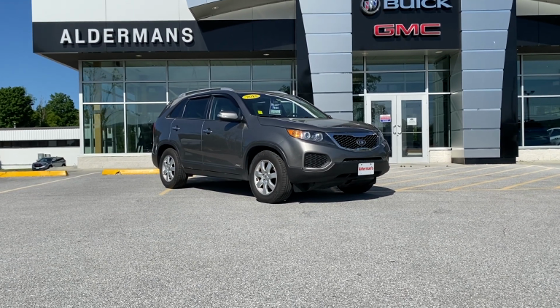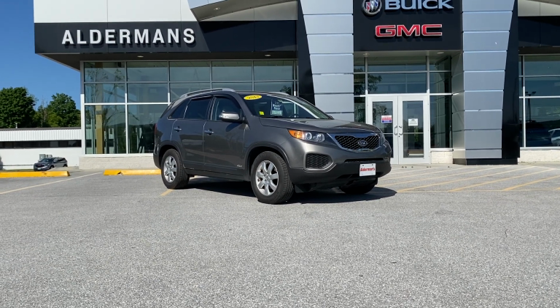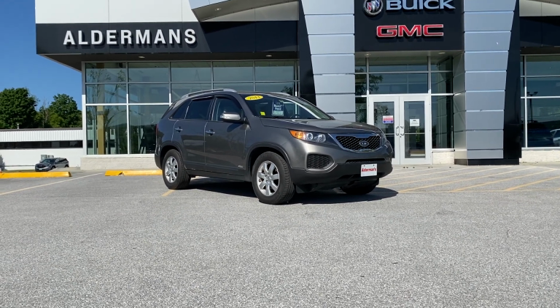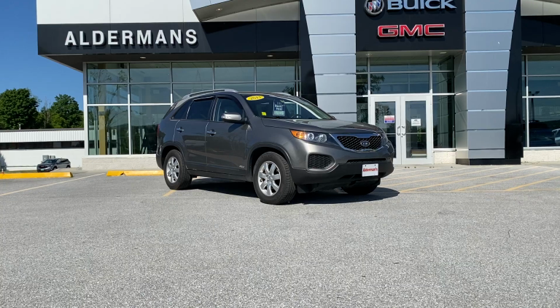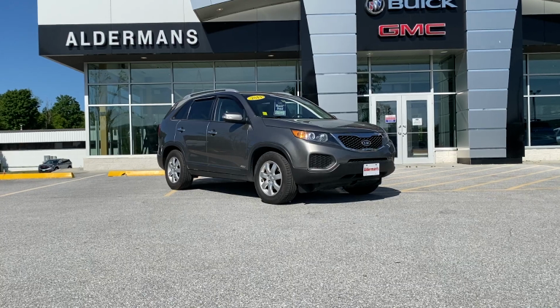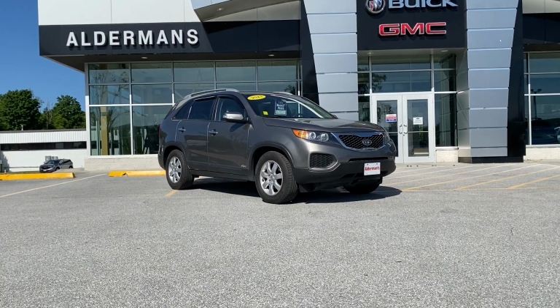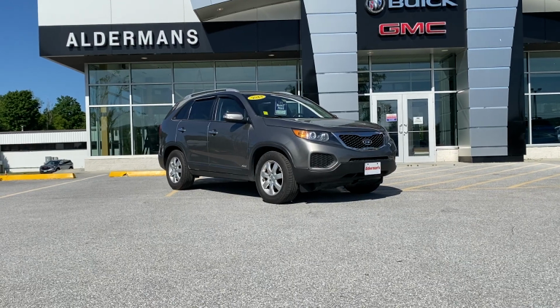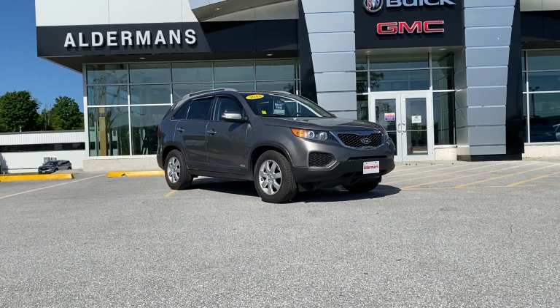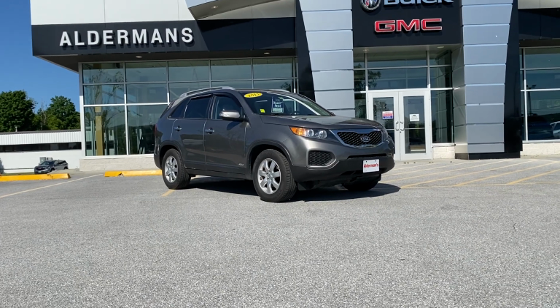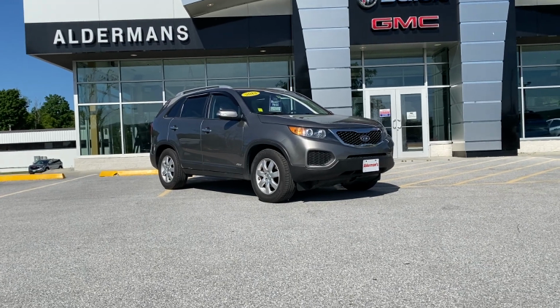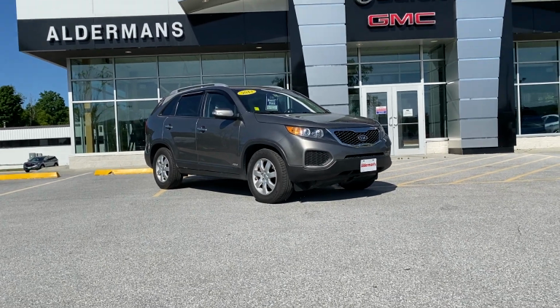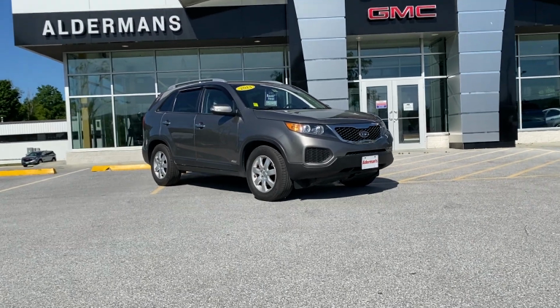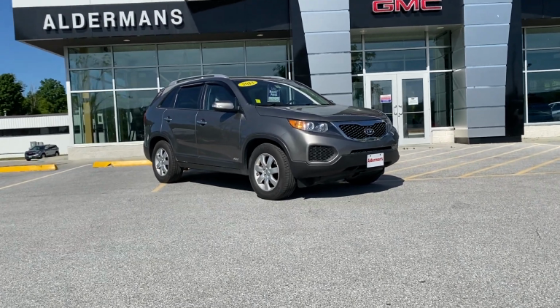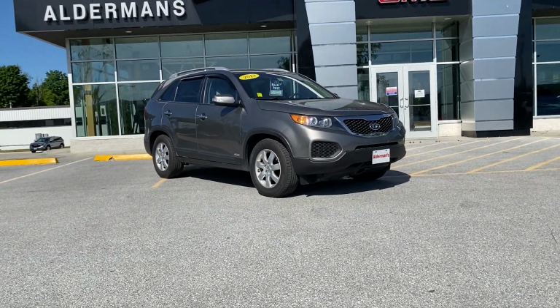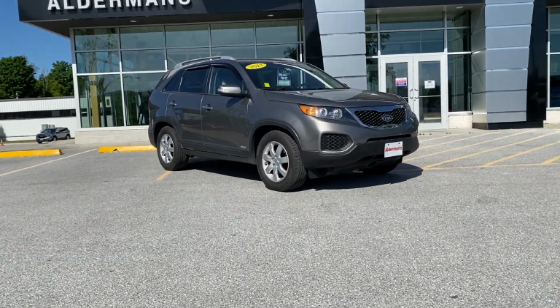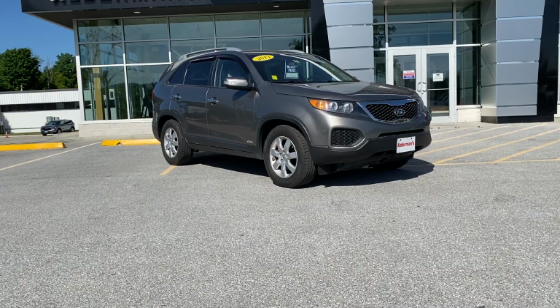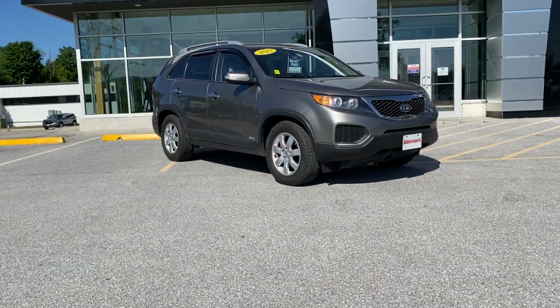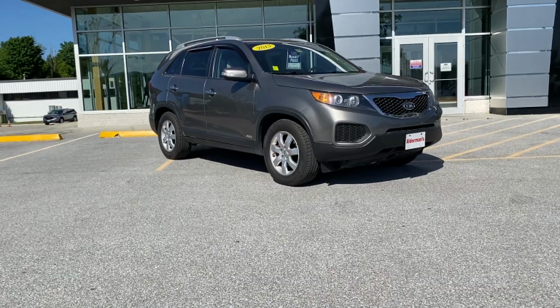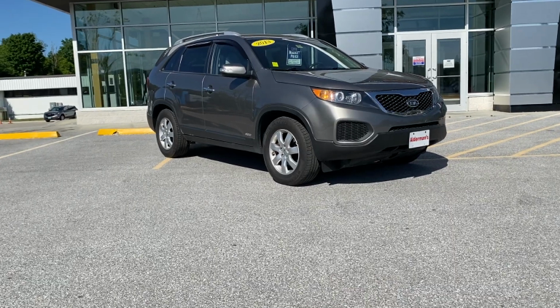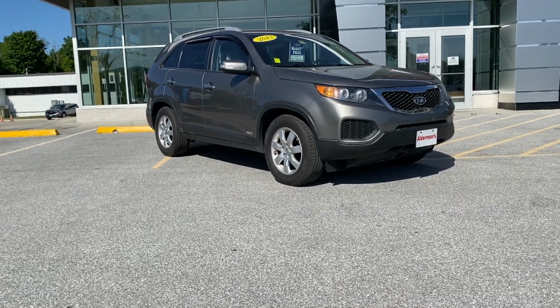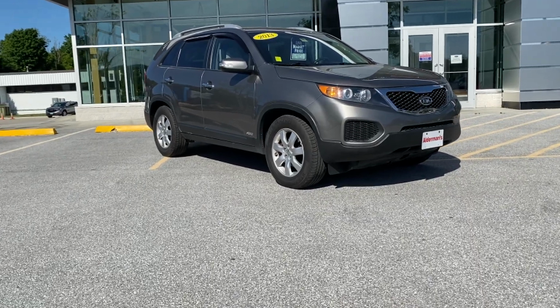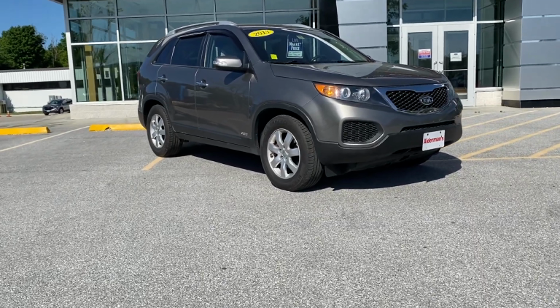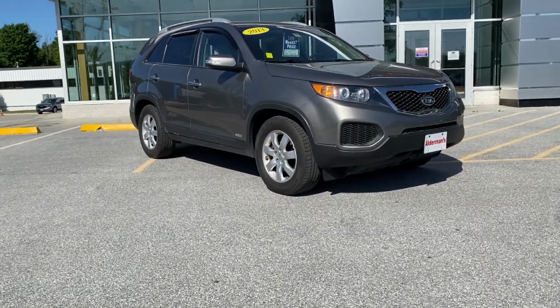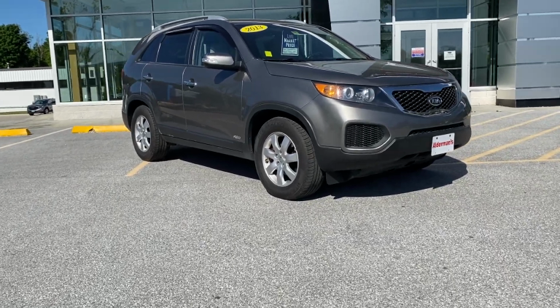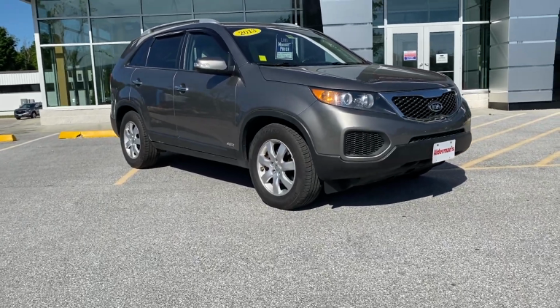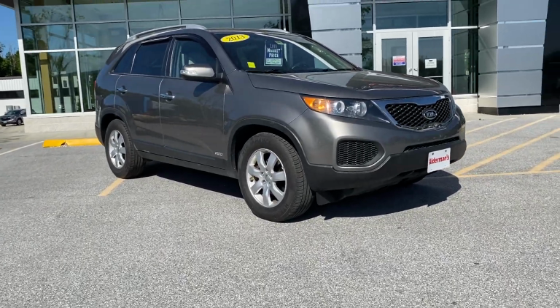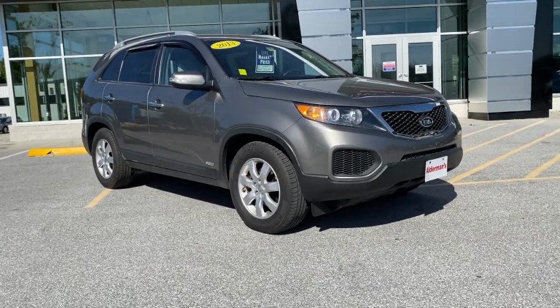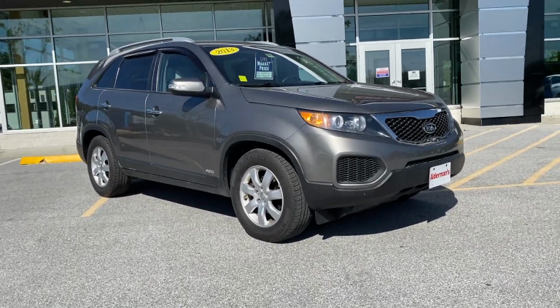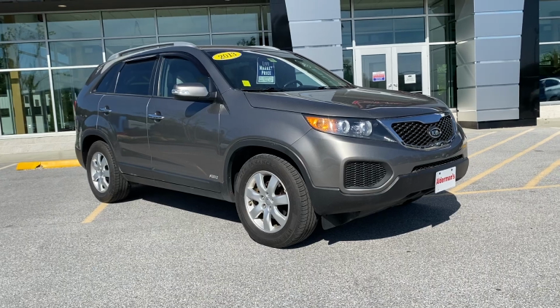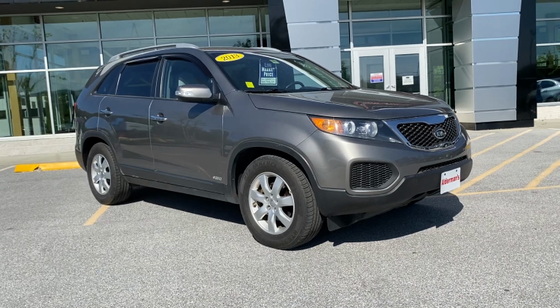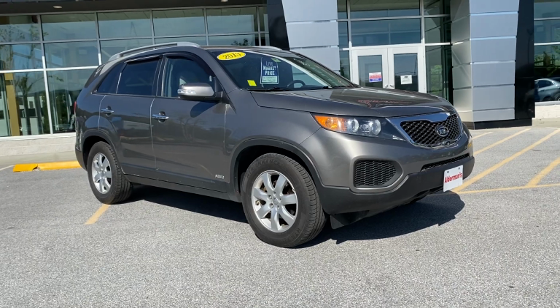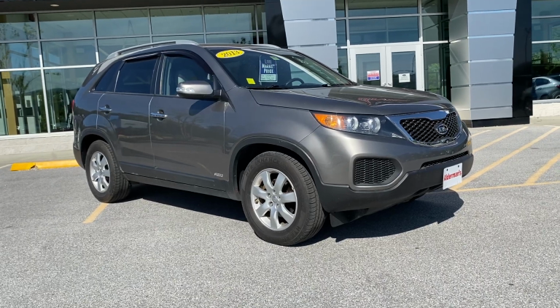Jeremy, thanks for inquiring about this just-reduced 2013 Kia Sorento LX with a 3.5 liter V6 engine — two-owner, clean Carfax, all-wheel drive.